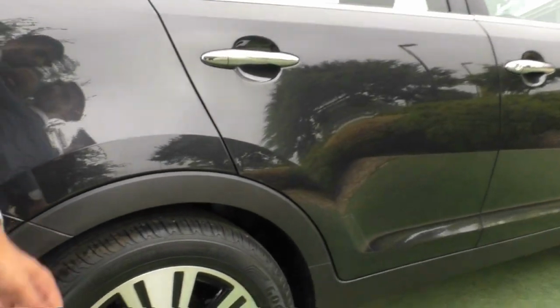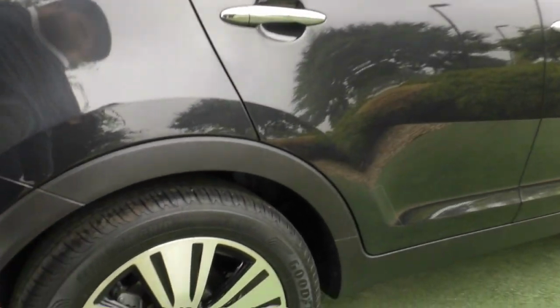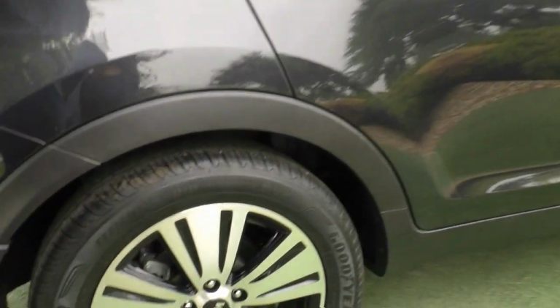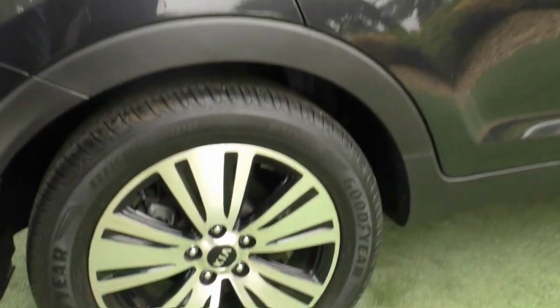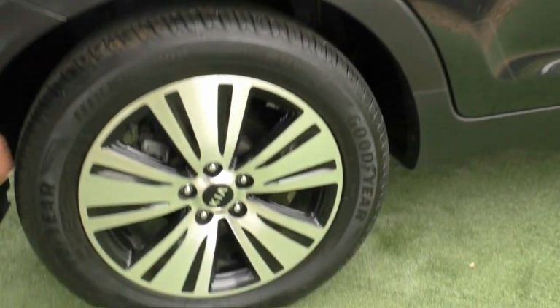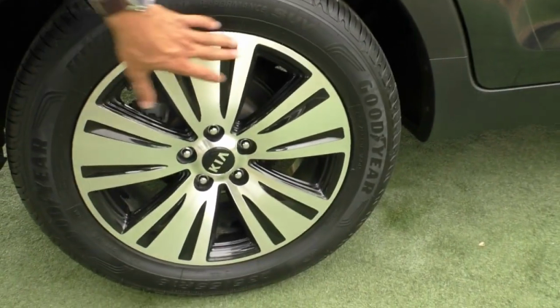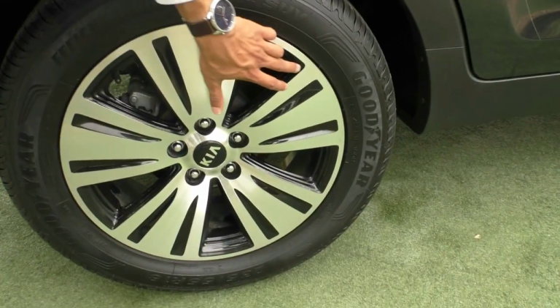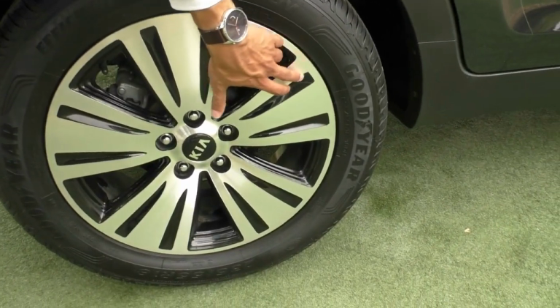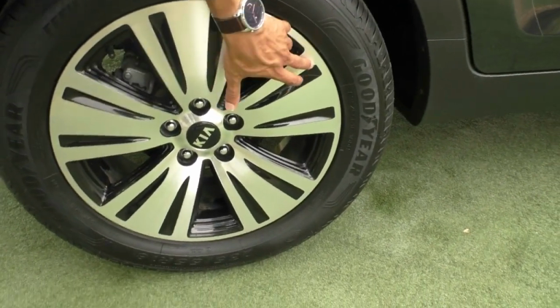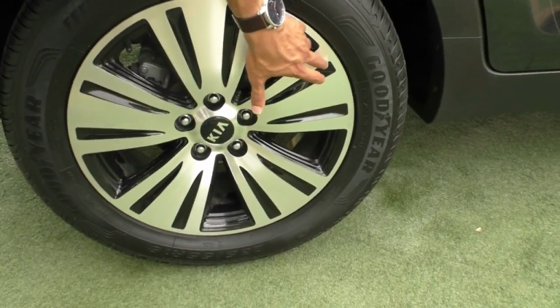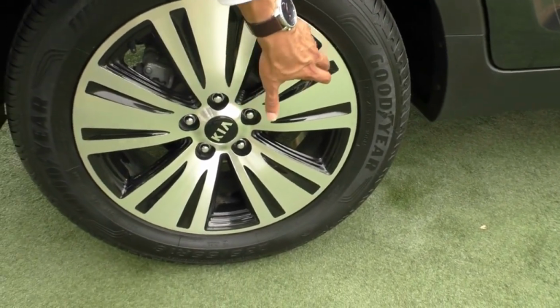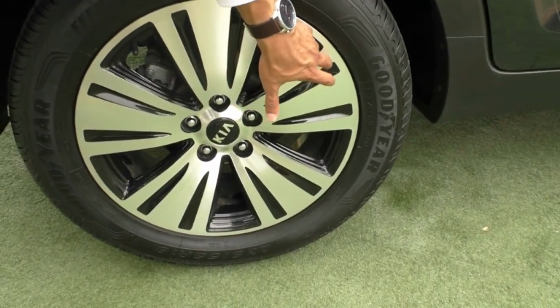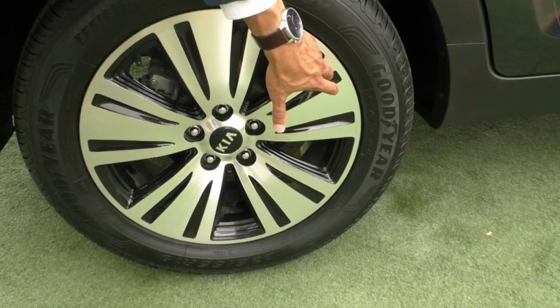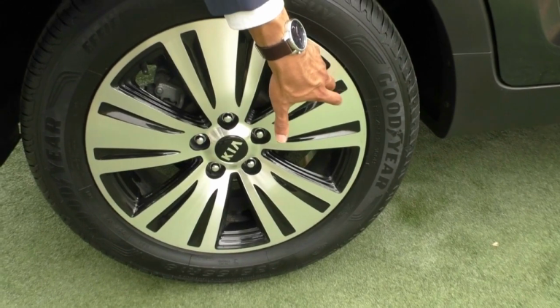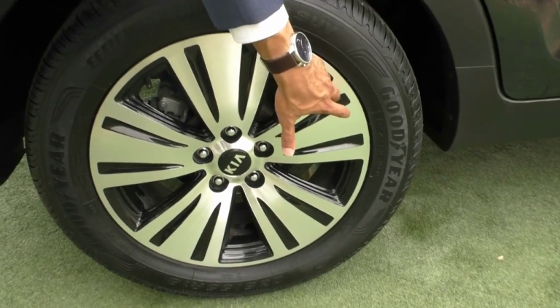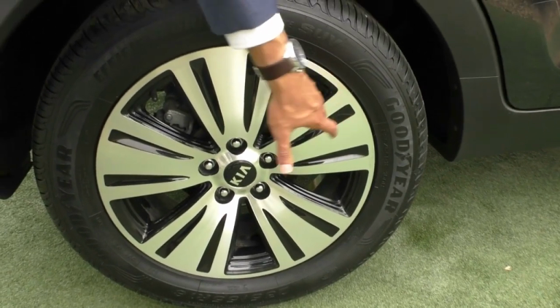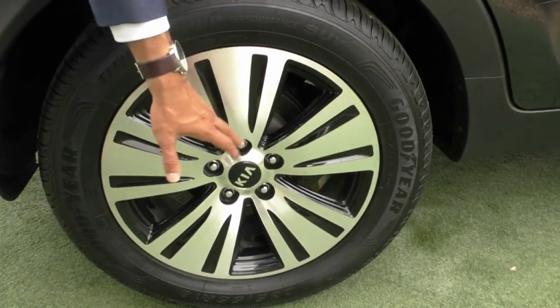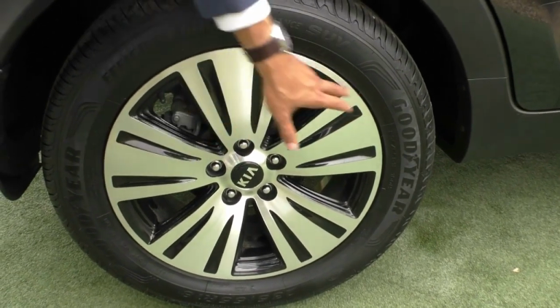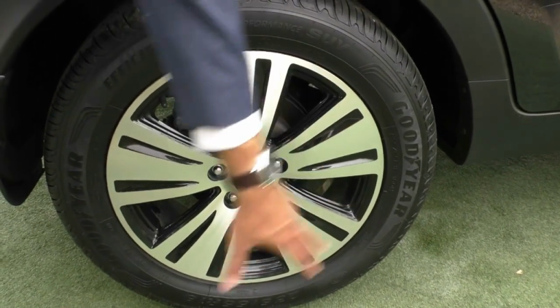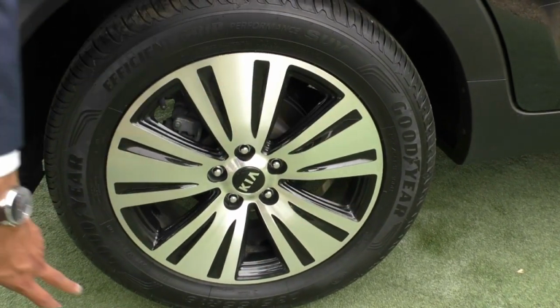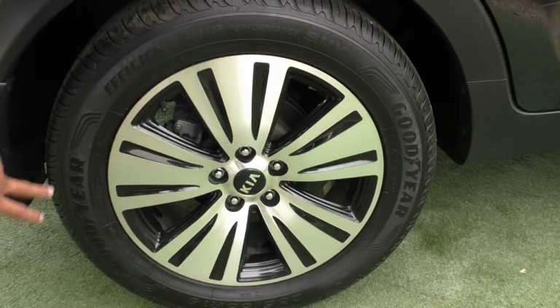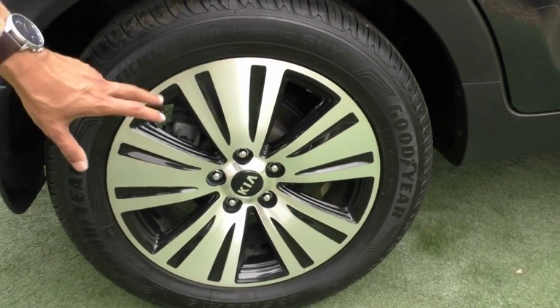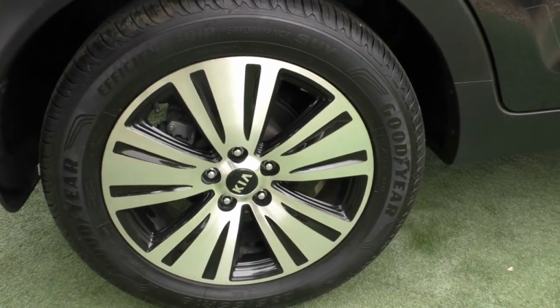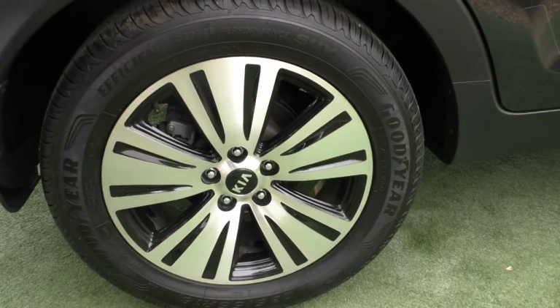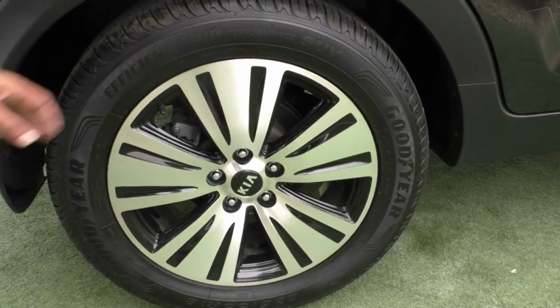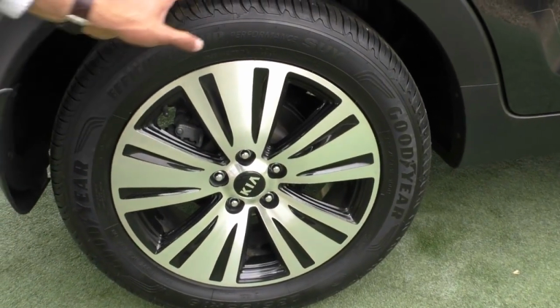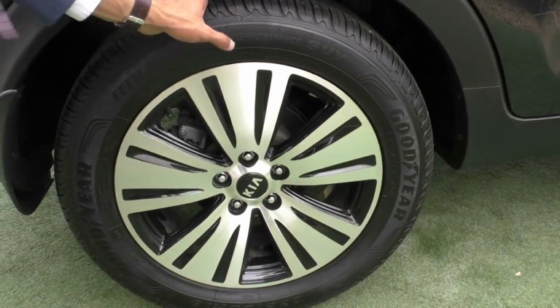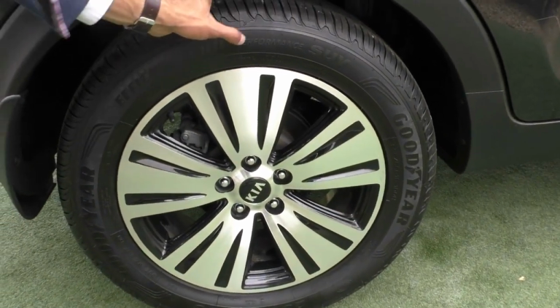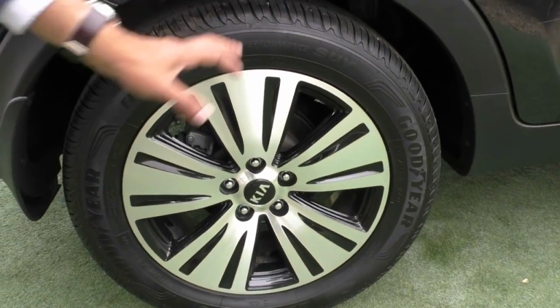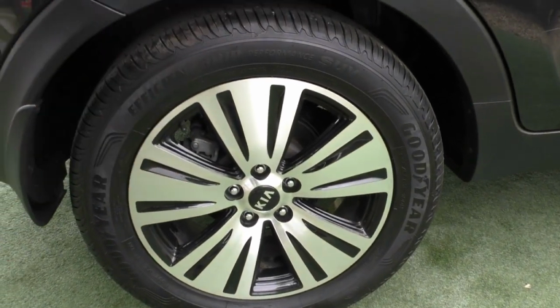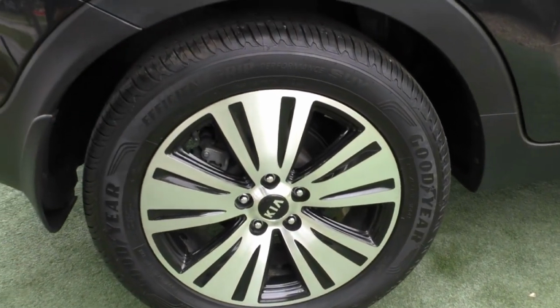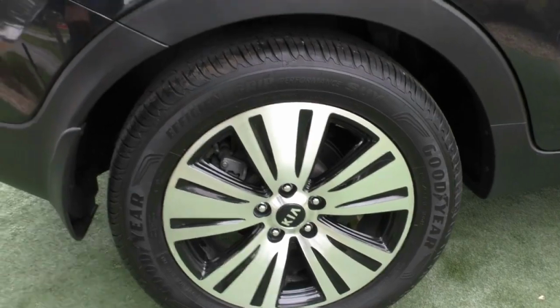Coming over to the second alloy, it's in great condition on the rim. There's a very minimal mark if I'm being super picky, but the outer rim still presents really well and you've got plenty of tread on these Goodyear tyres.